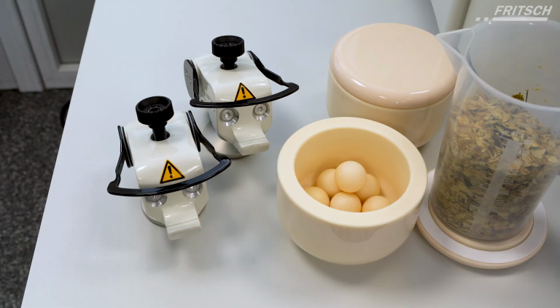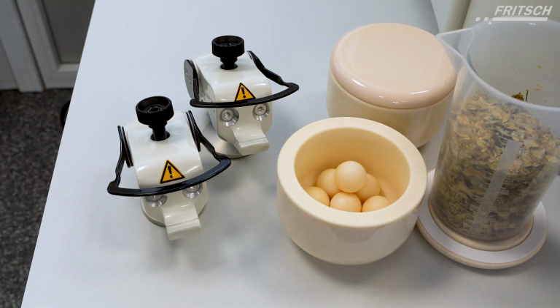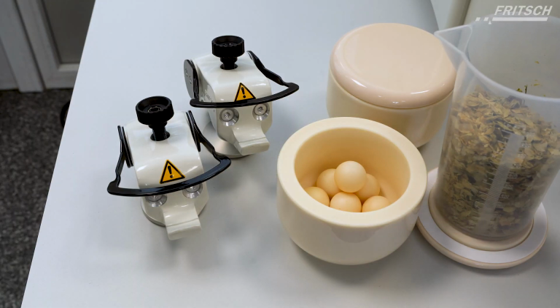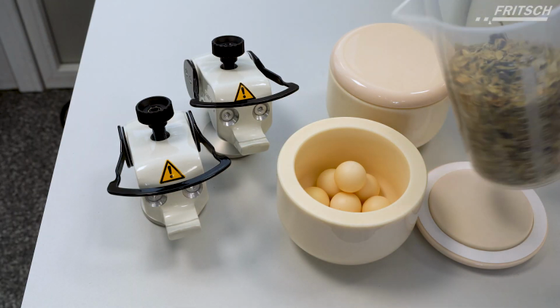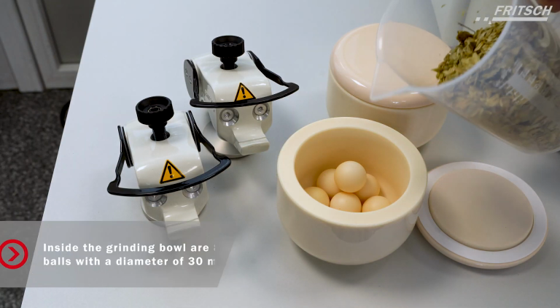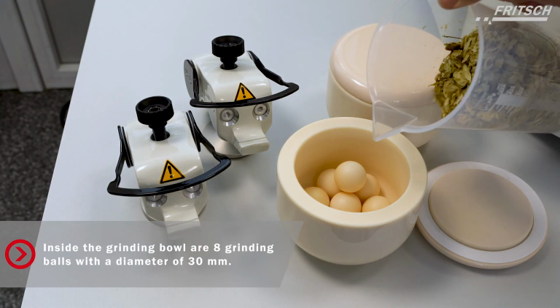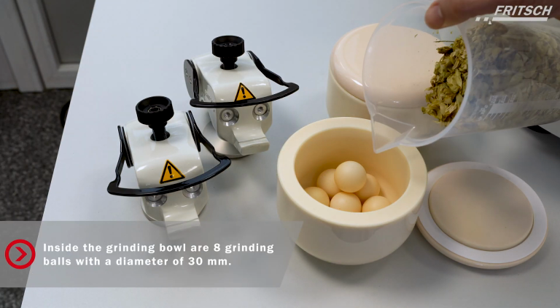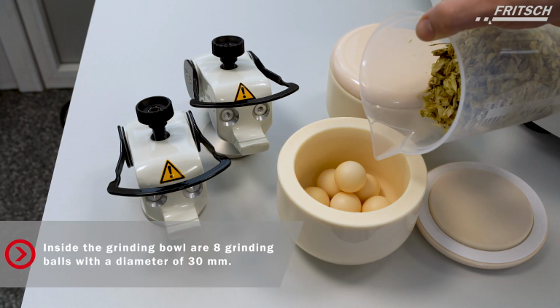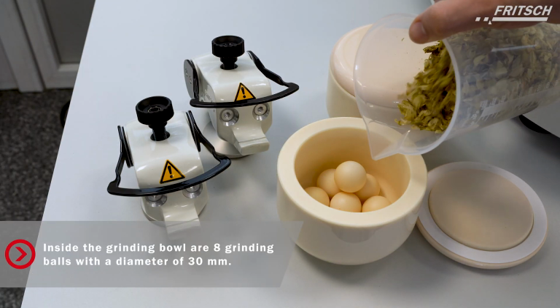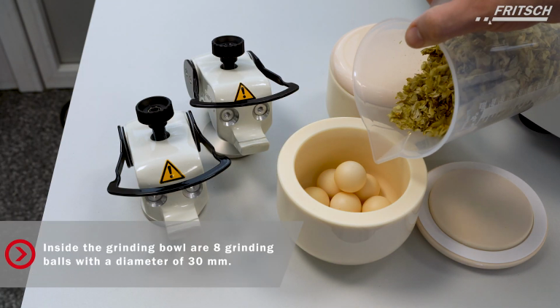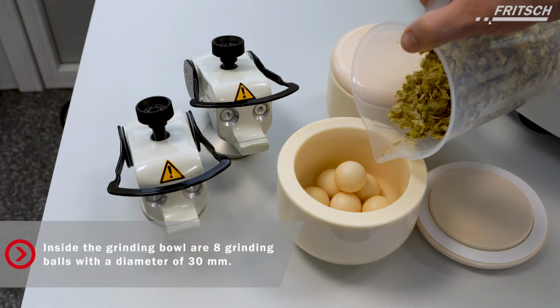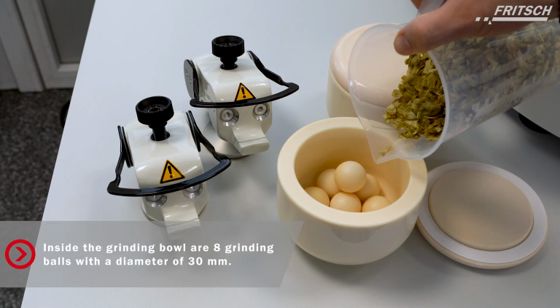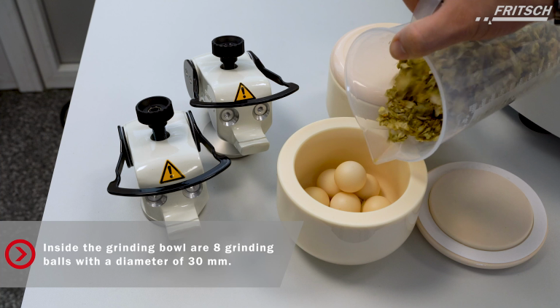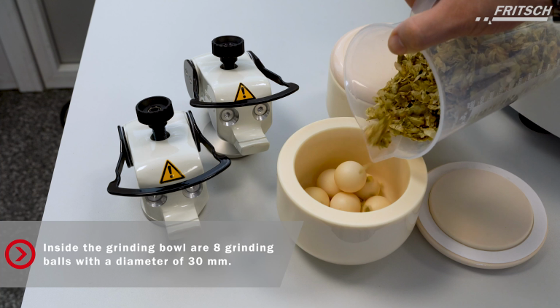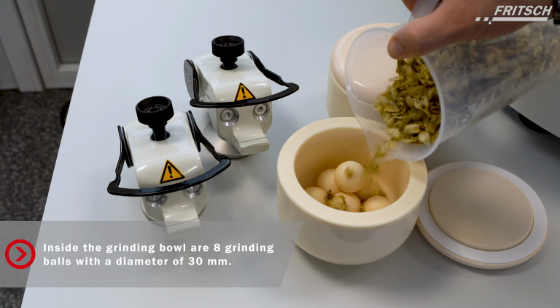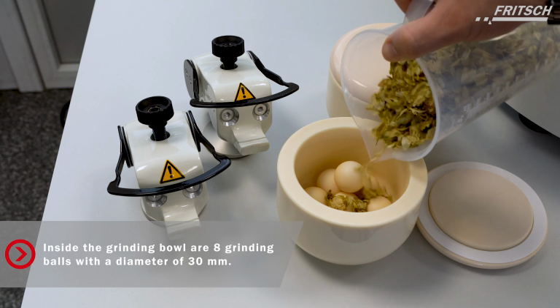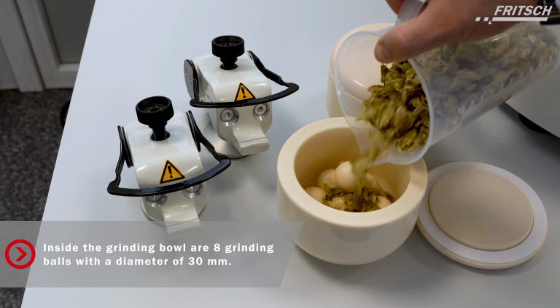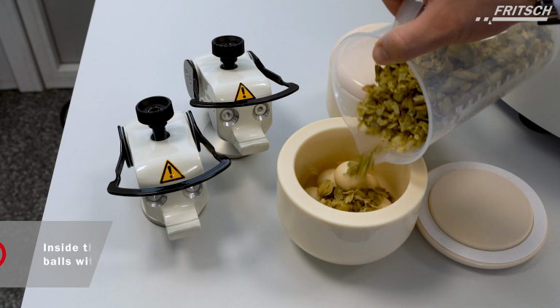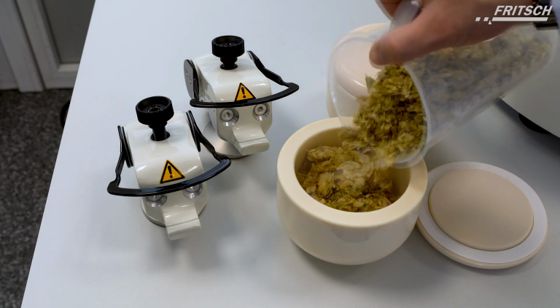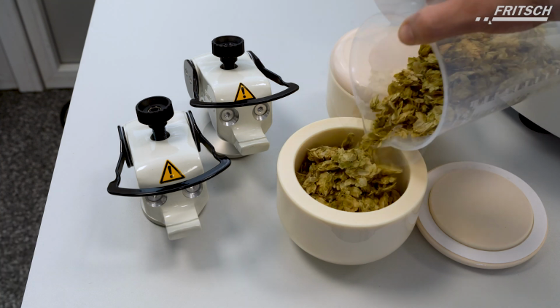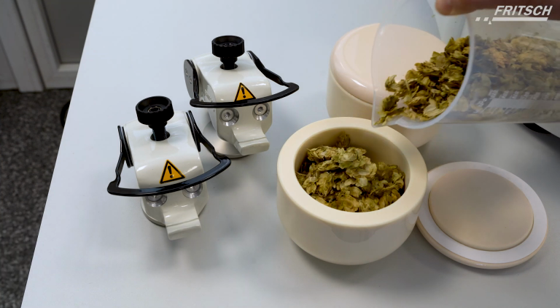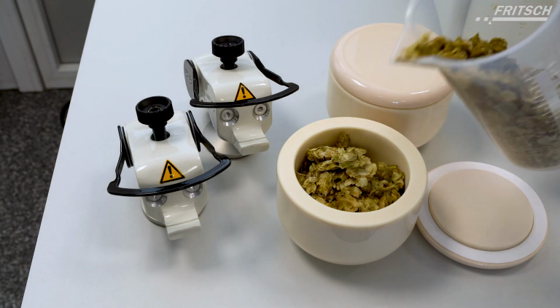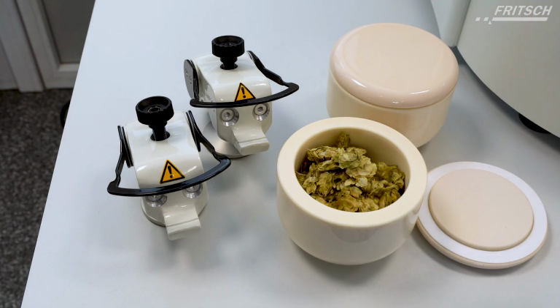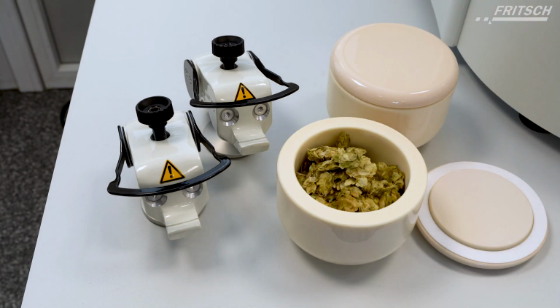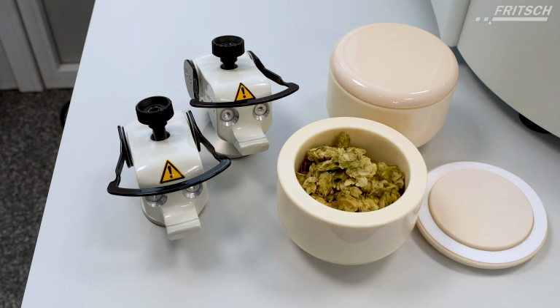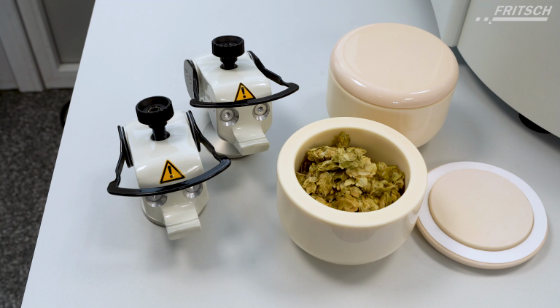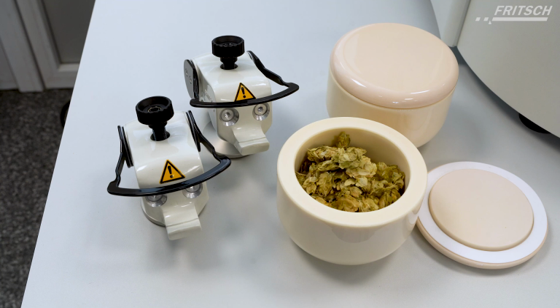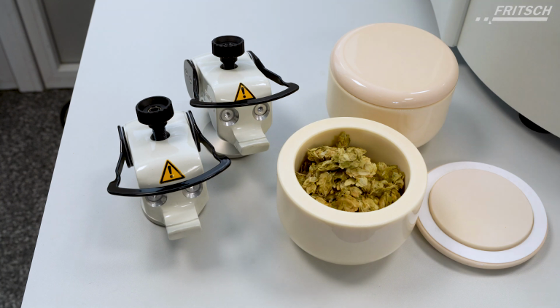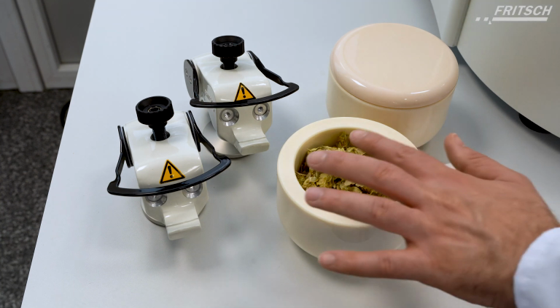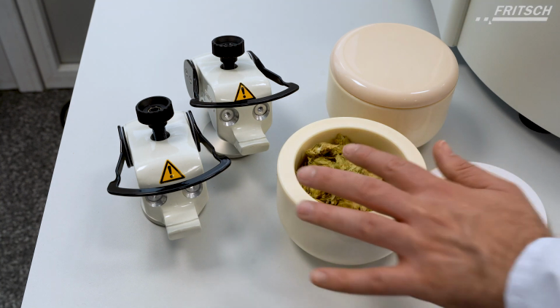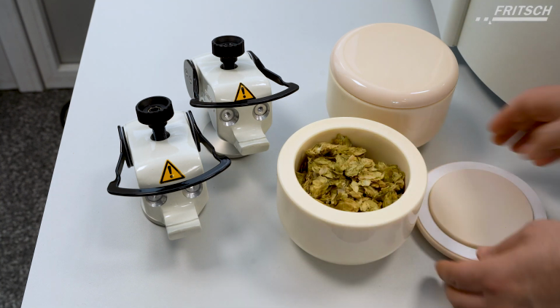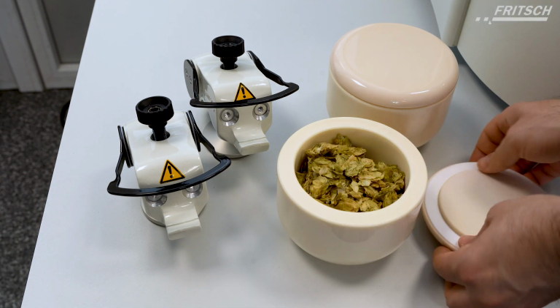For this application, we will grind organic material, in this case hops, in a 500 milliliter sintered corundum grinding bowl with sintered corundum grinding balls. This material works perfectly for fibrous samples.